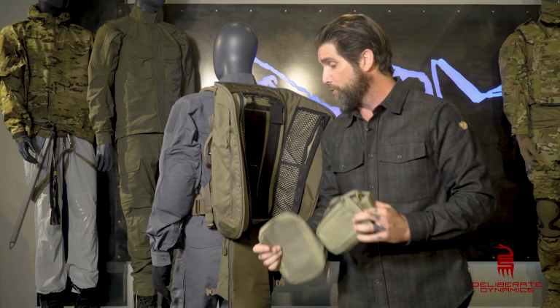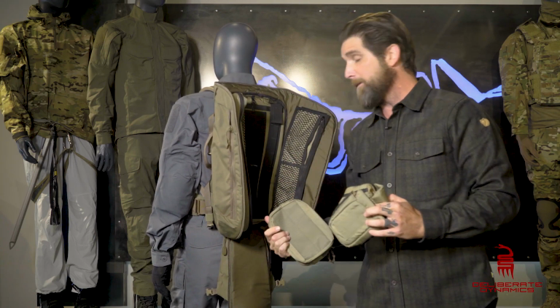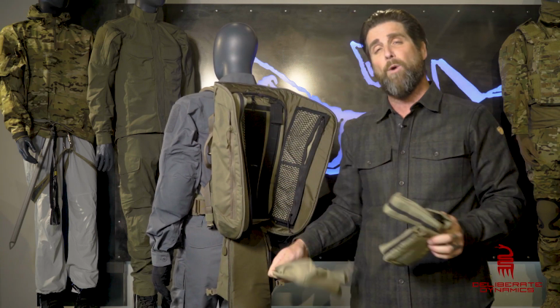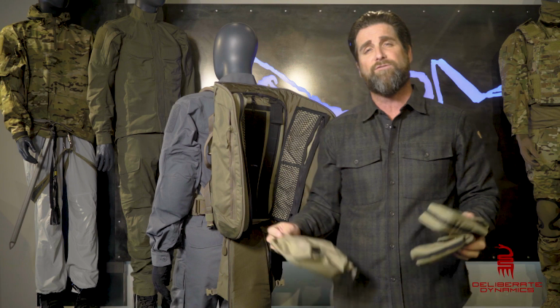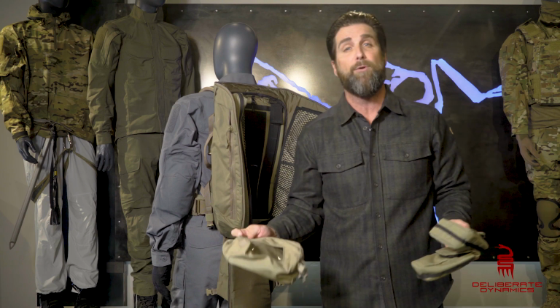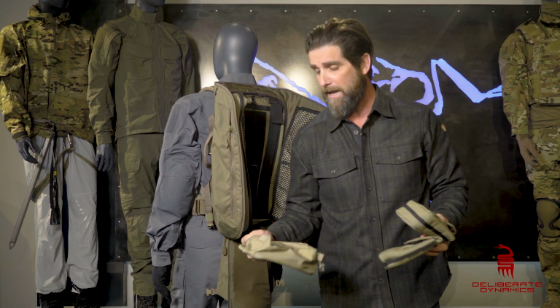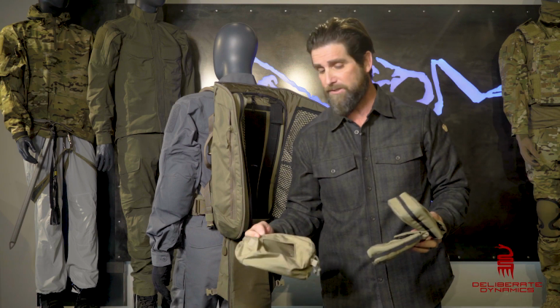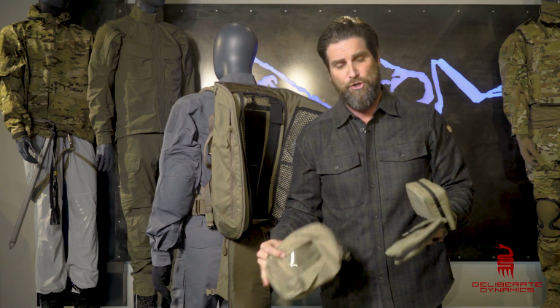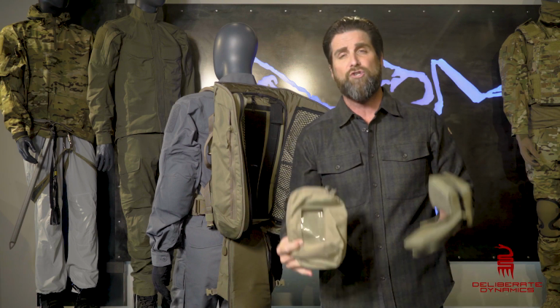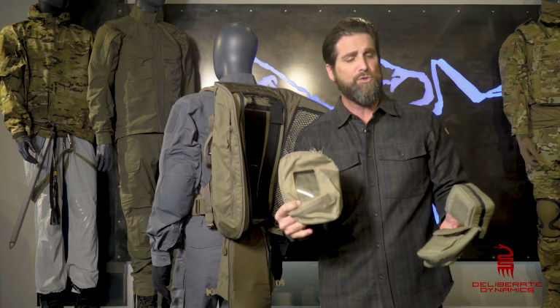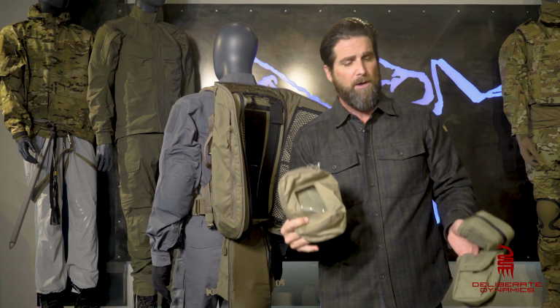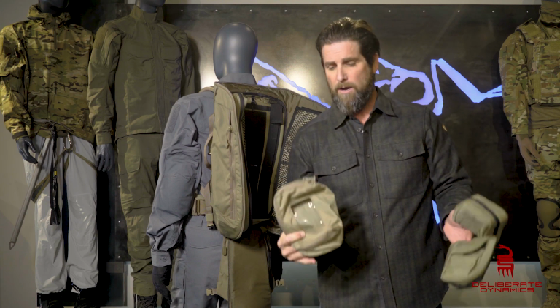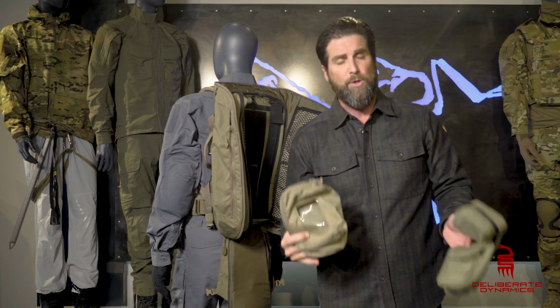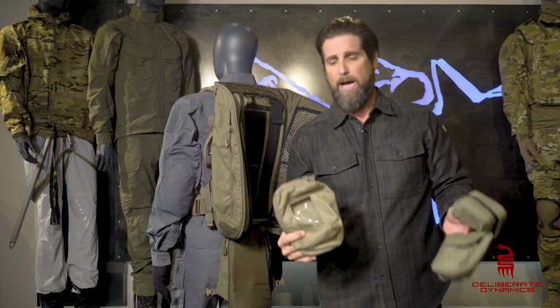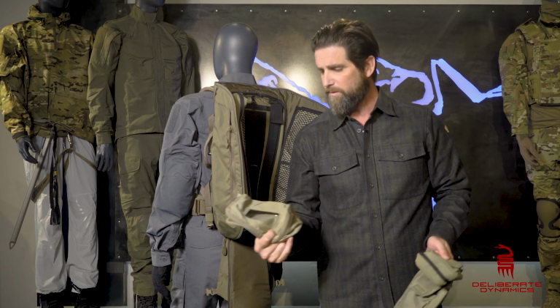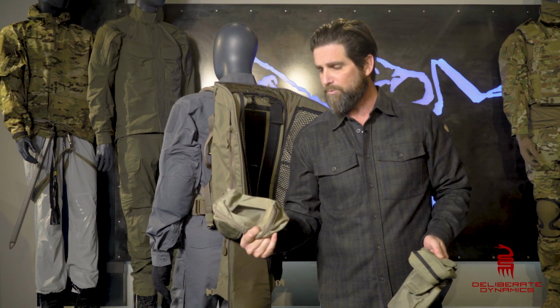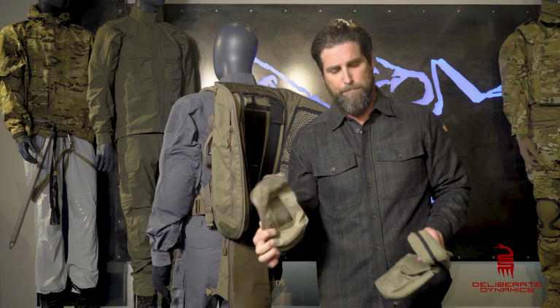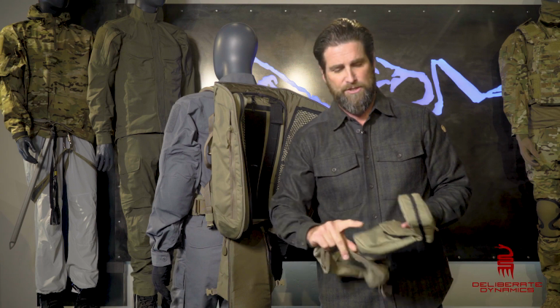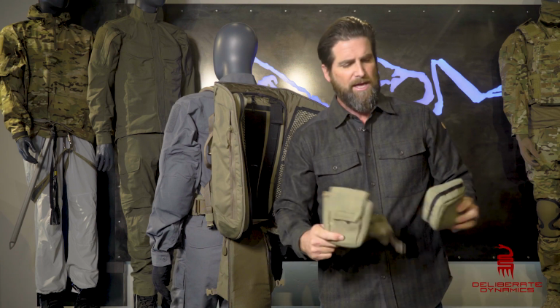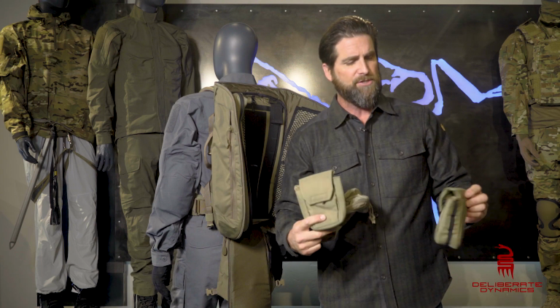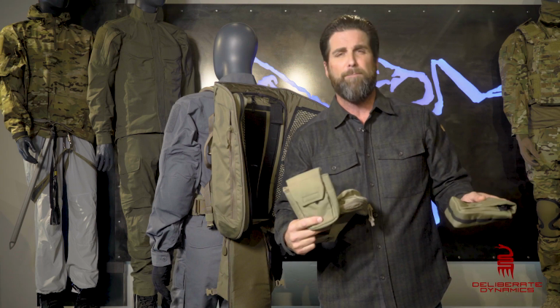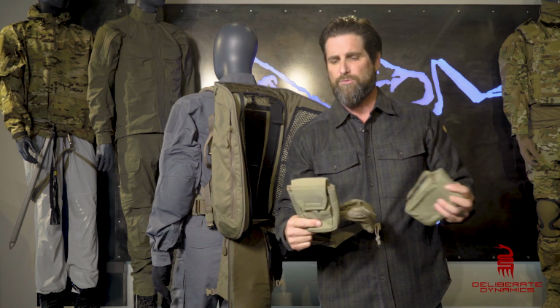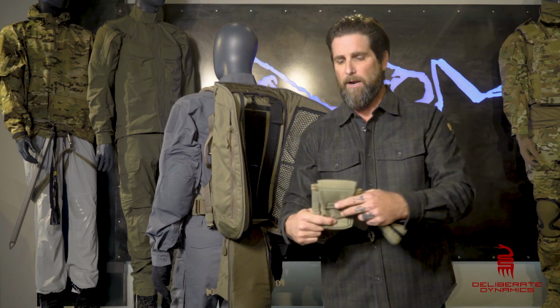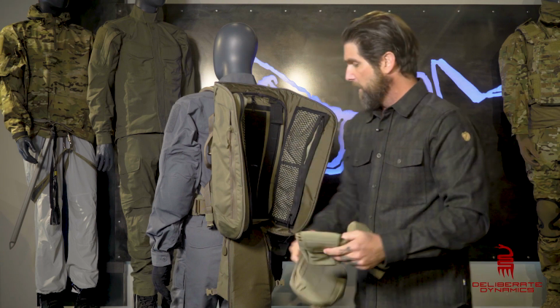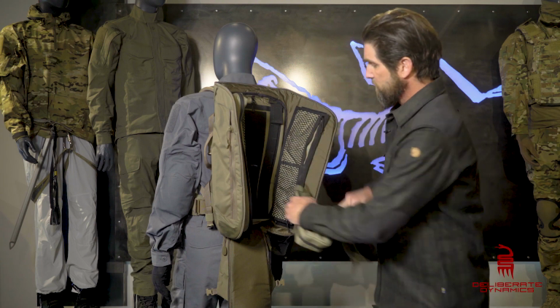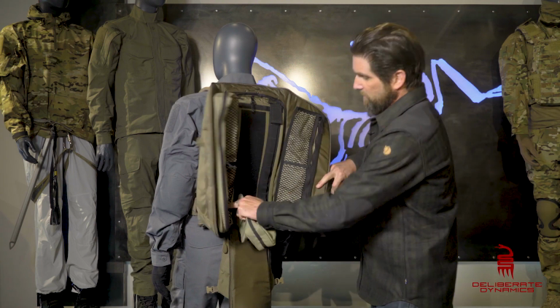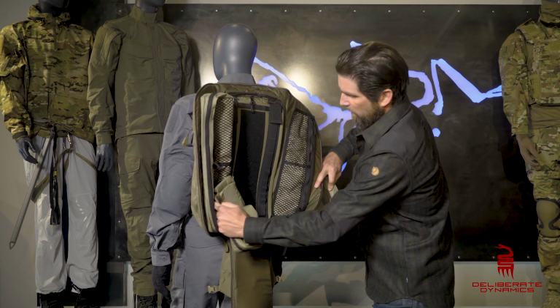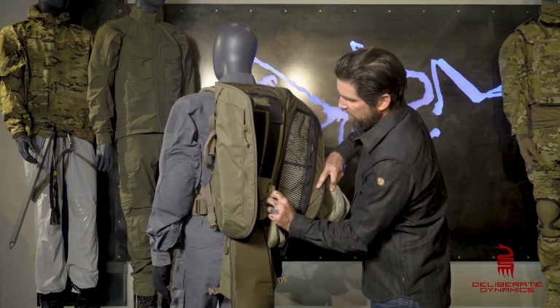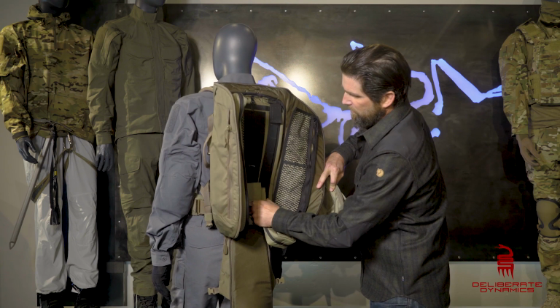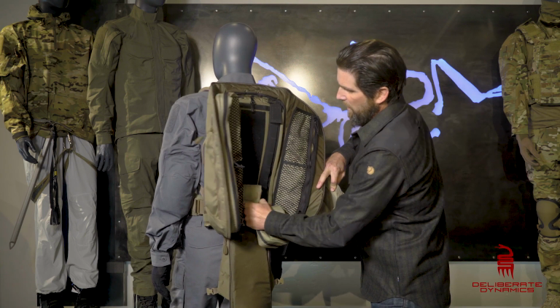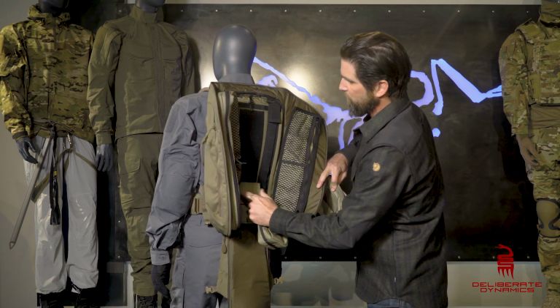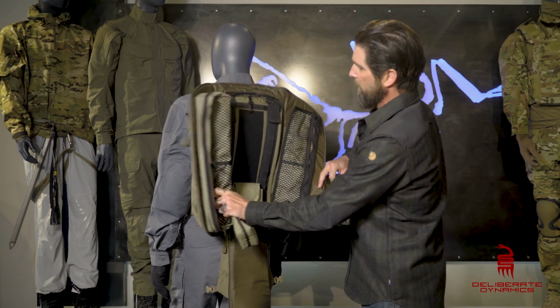If you do end up buying one of these from Deliberate Dynamics, you get to choose two of these pouches. We've got these window pouches and these smaller pouches right here, and I just put these things right in the center — you saw how I was rocking them.